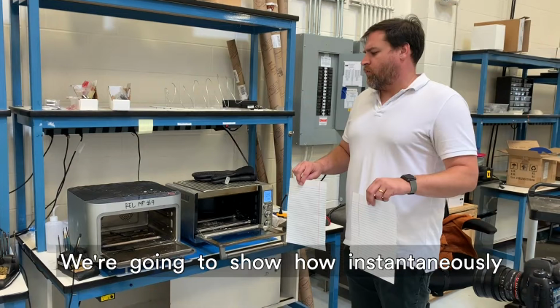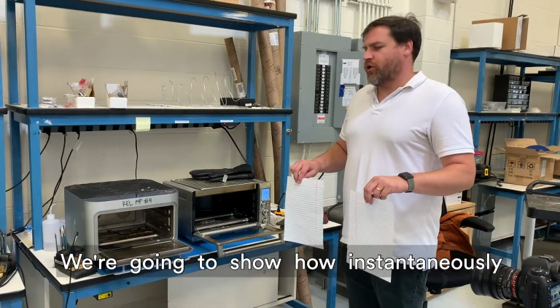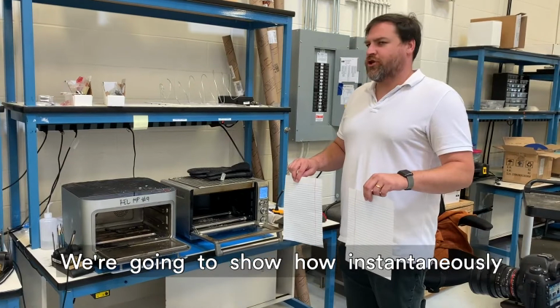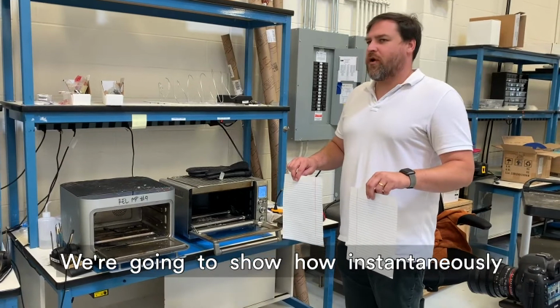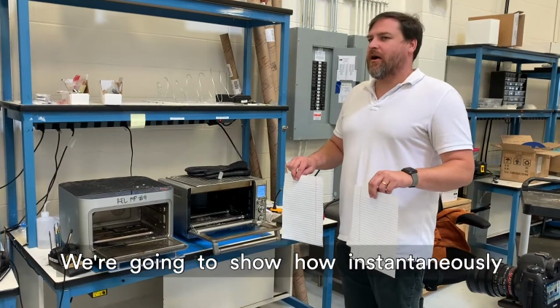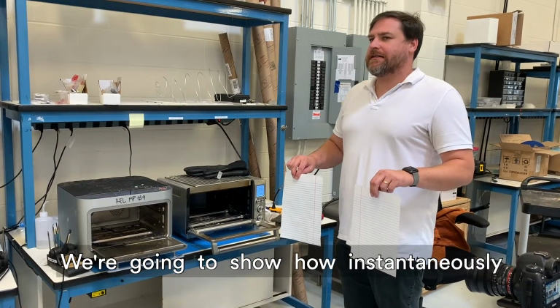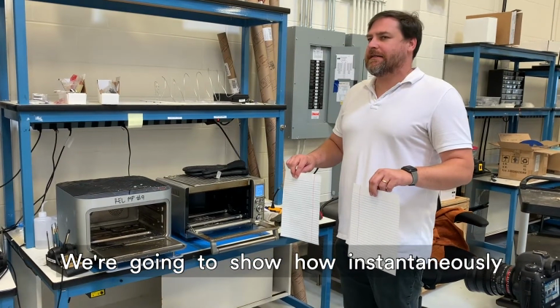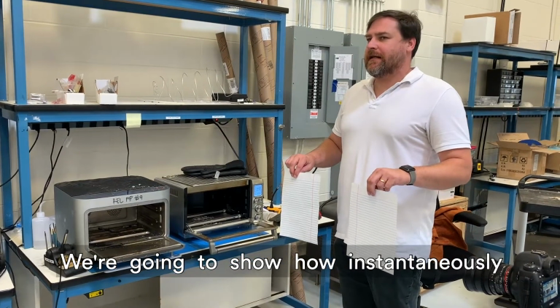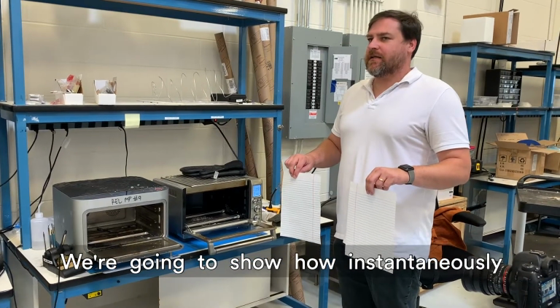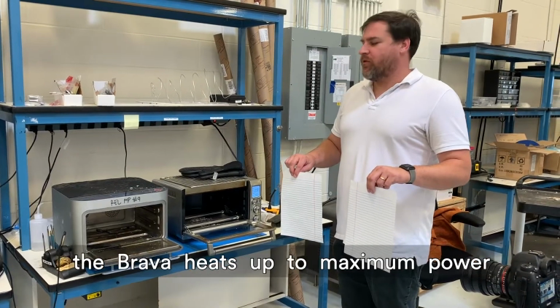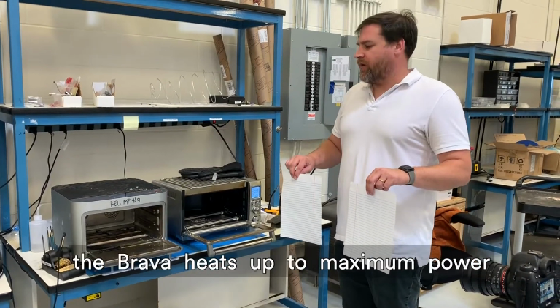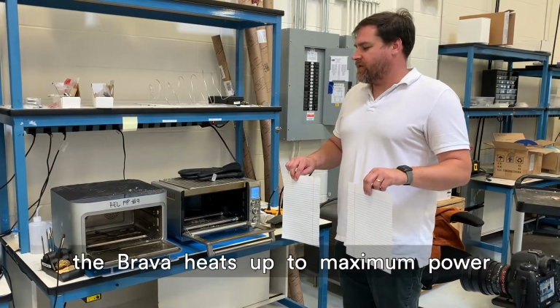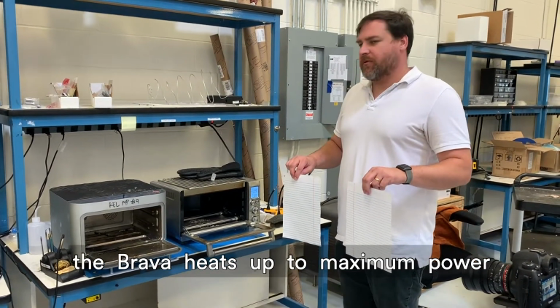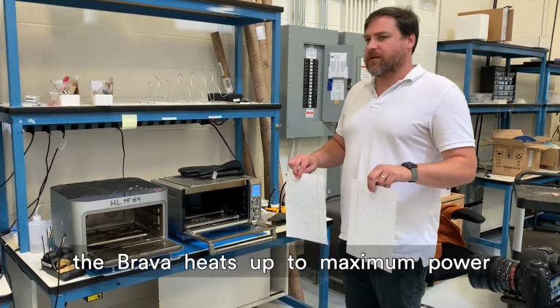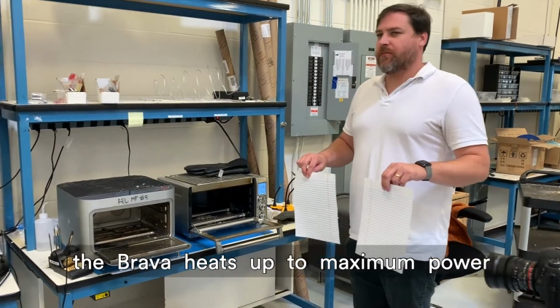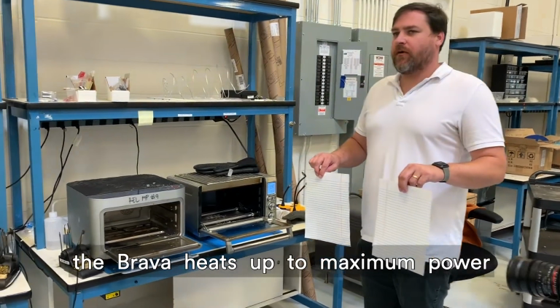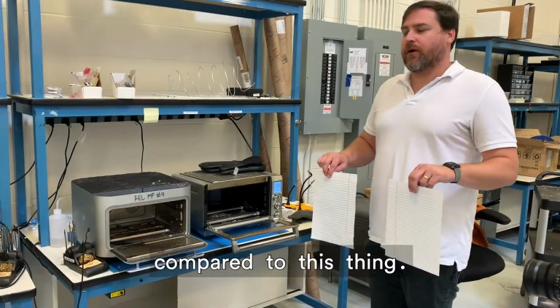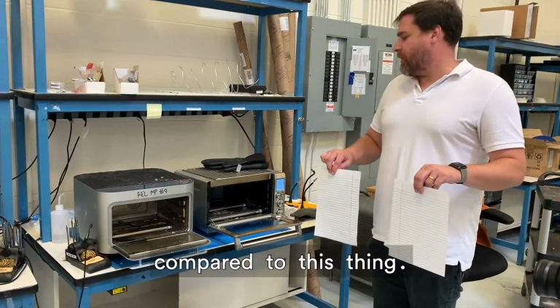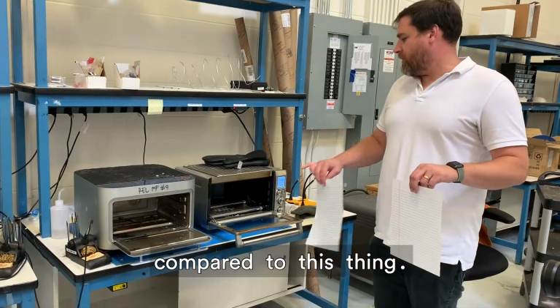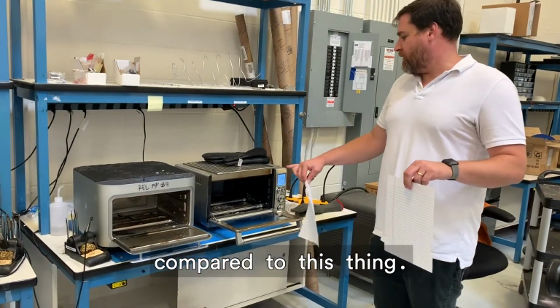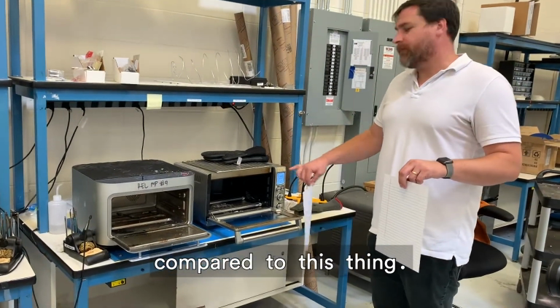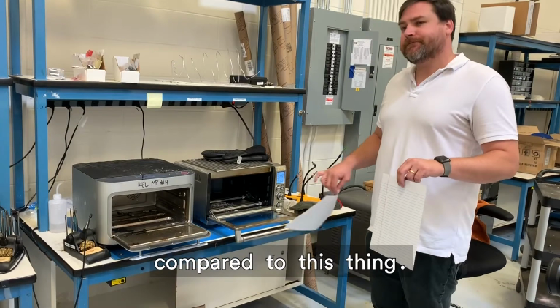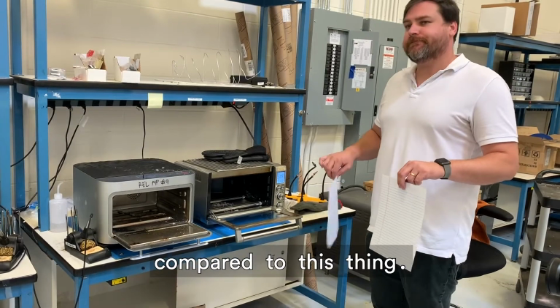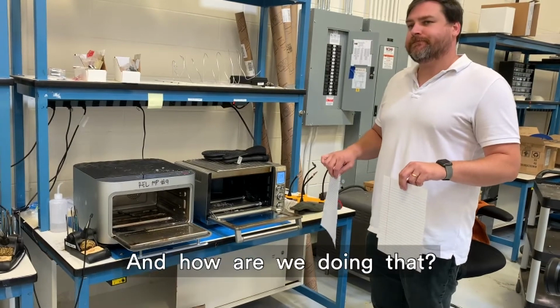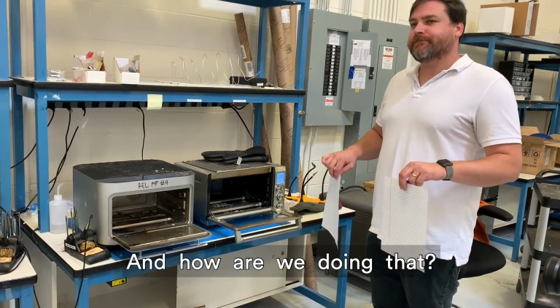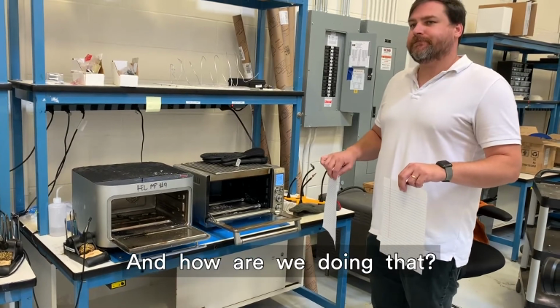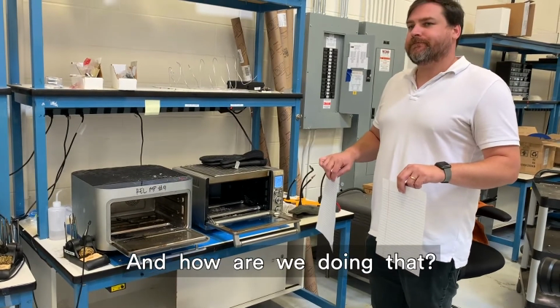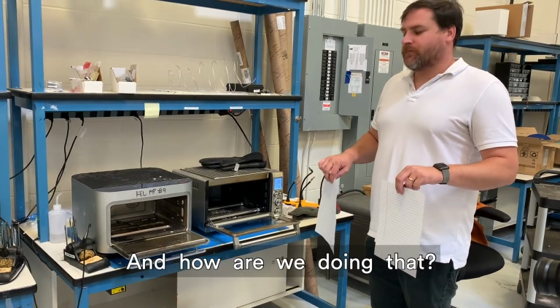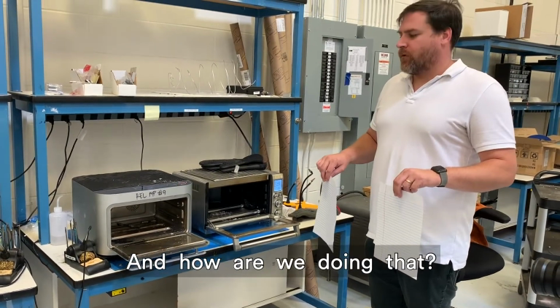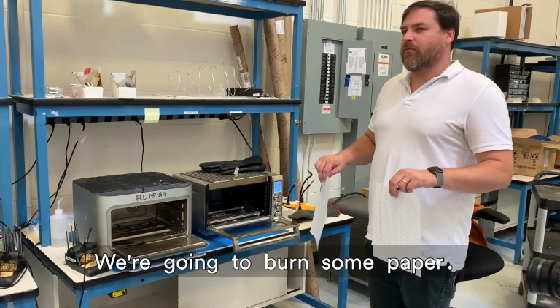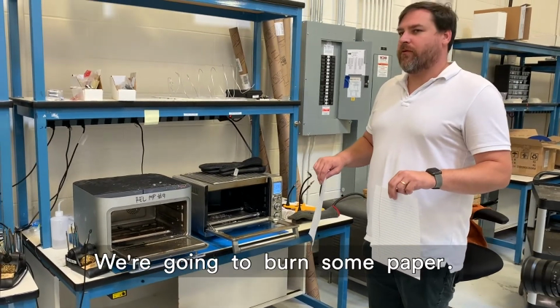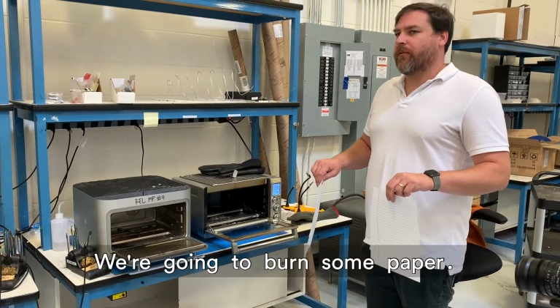We're going to show how instantaneously the Brava heats up to maximum power compared to this thing. And how are we doing that? It burns the paper.